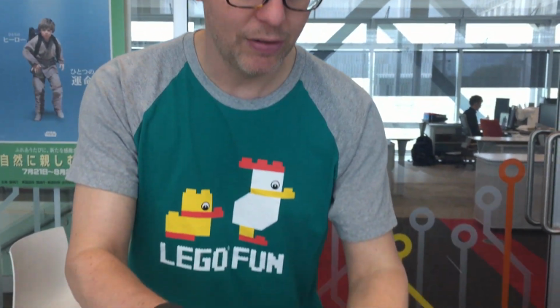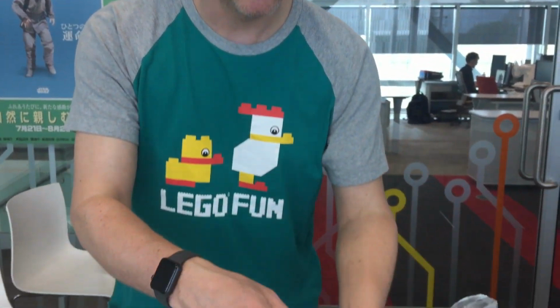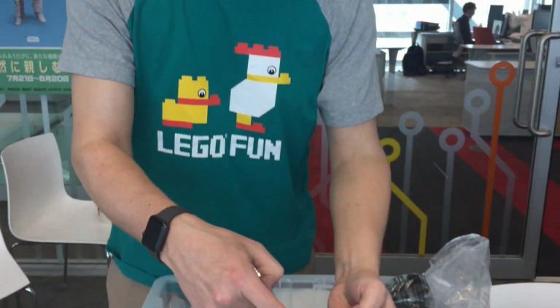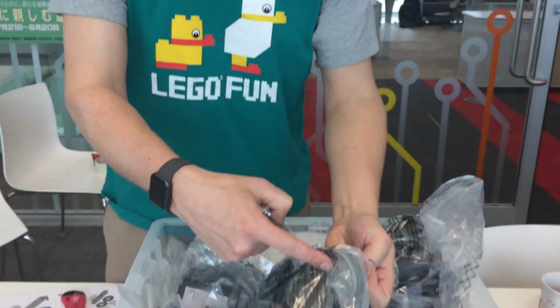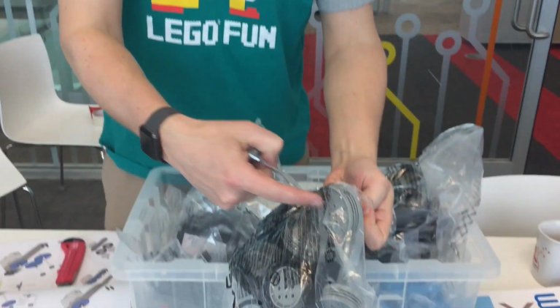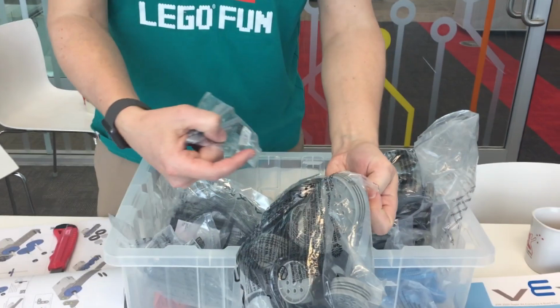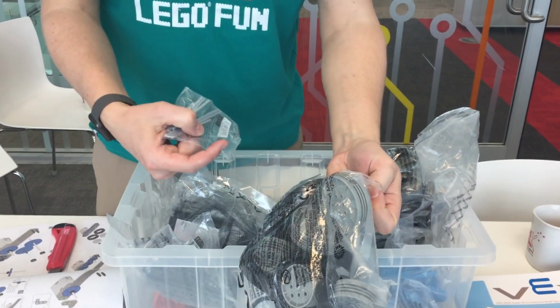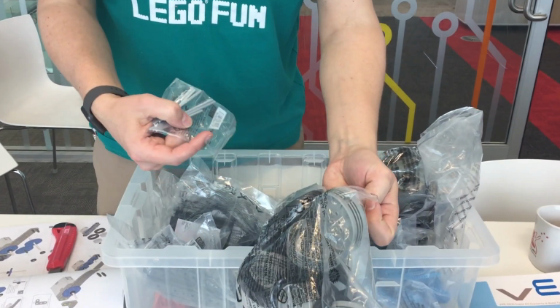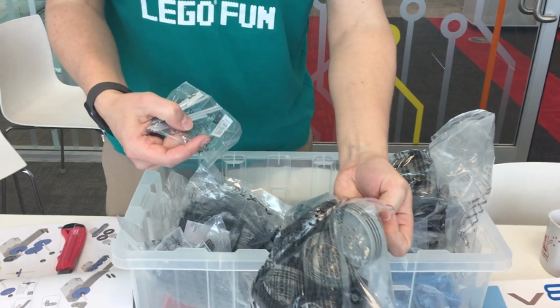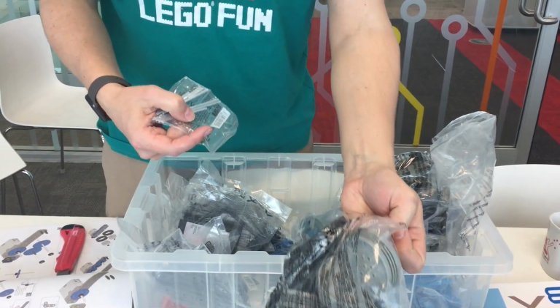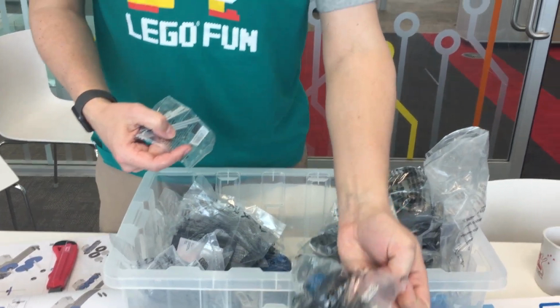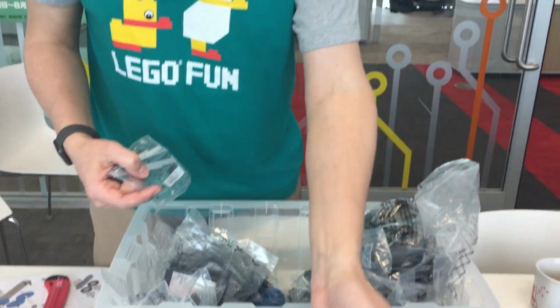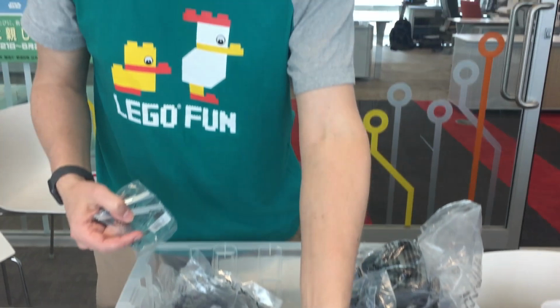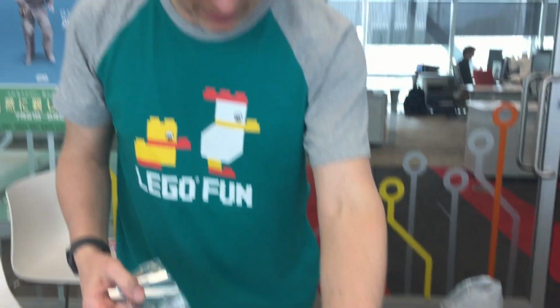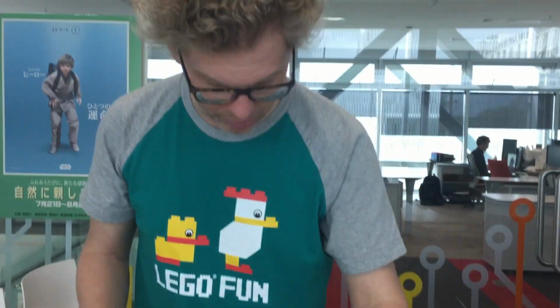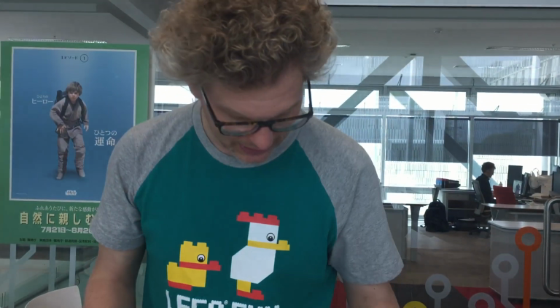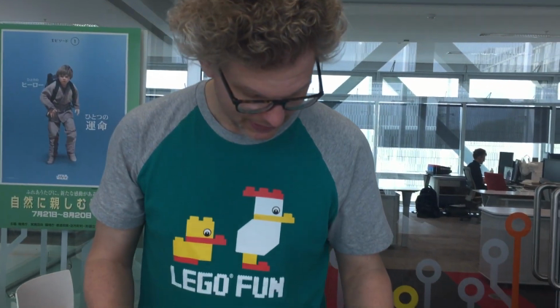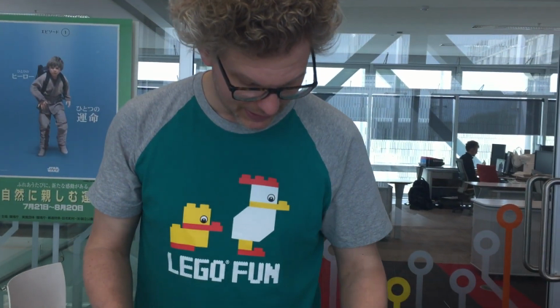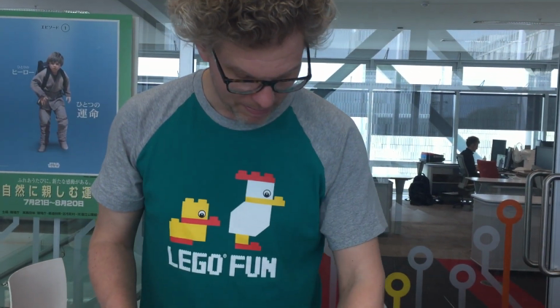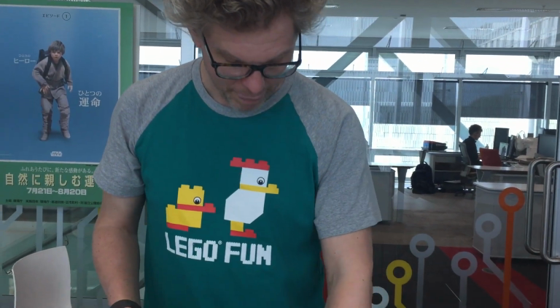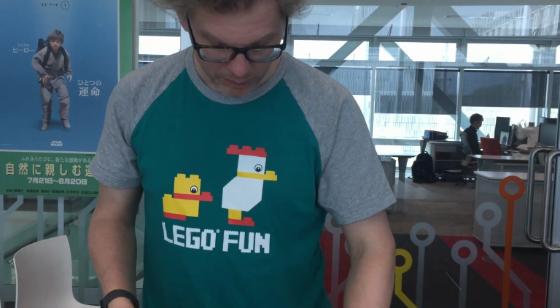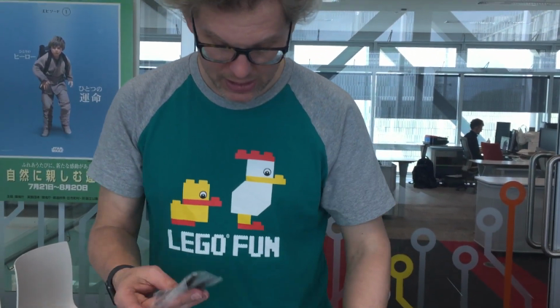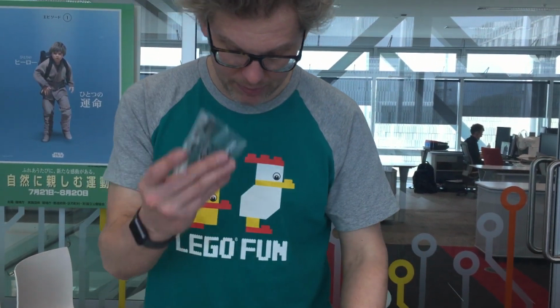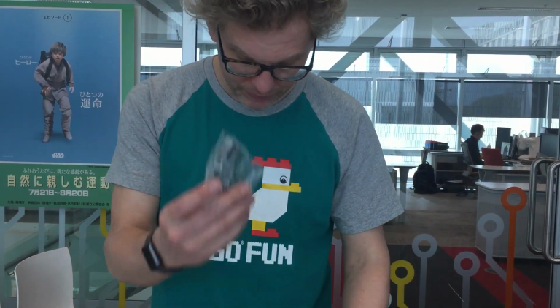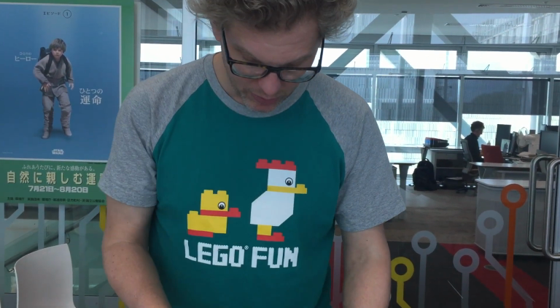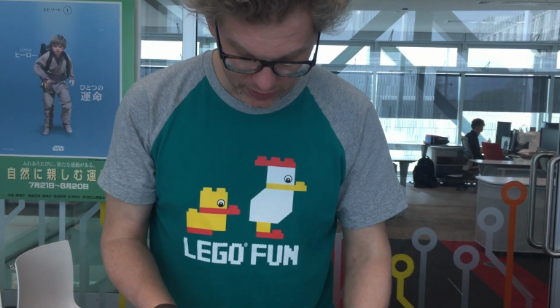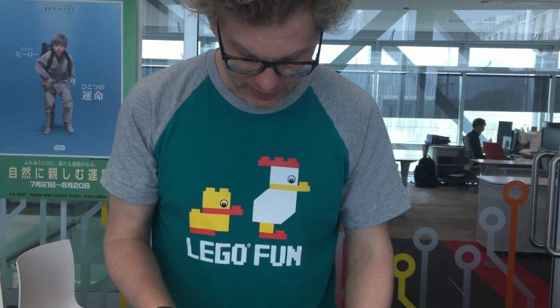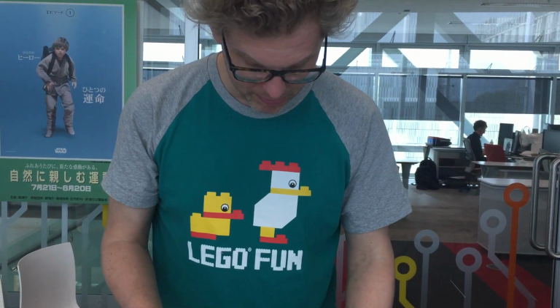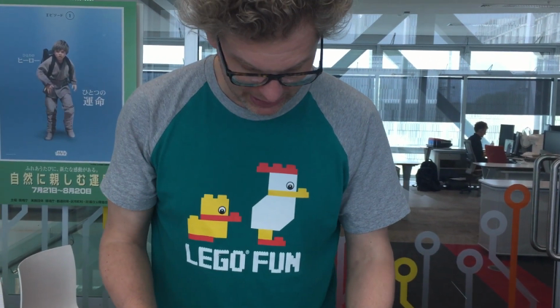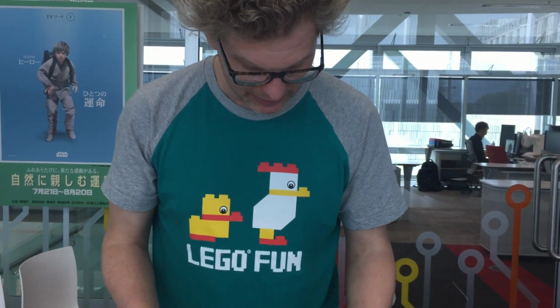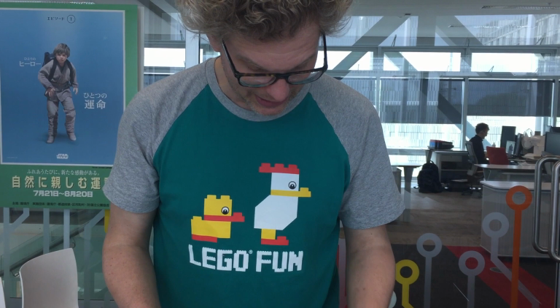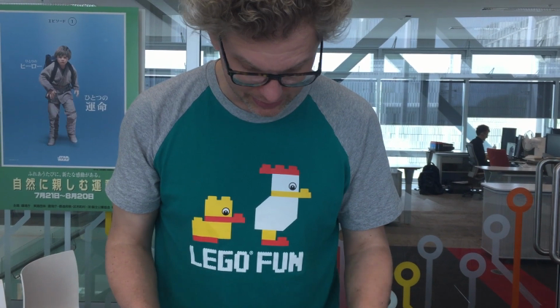Of course, if the axle doesn't break, then the plastic parts where you put it in will break — so one way or the other, something will break. But here we have got some metal axles.